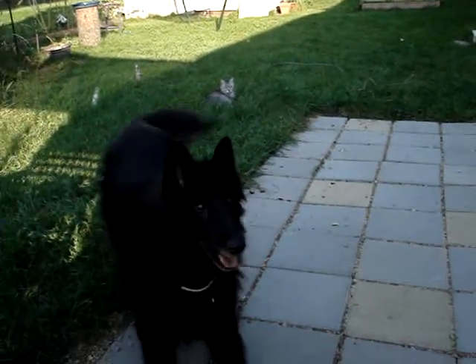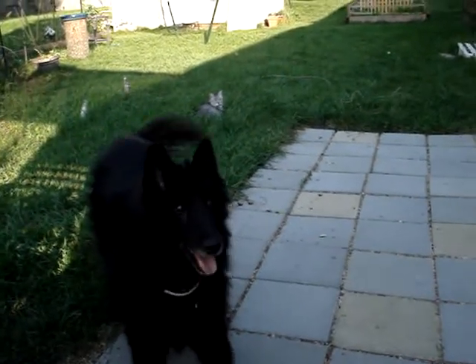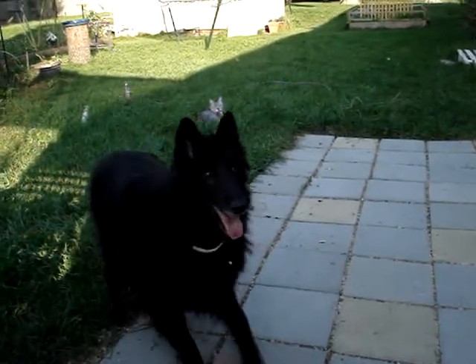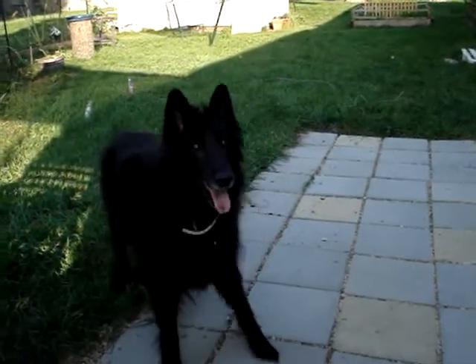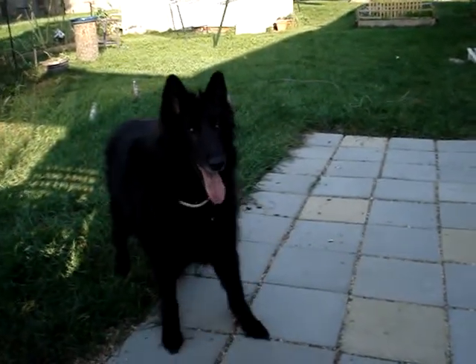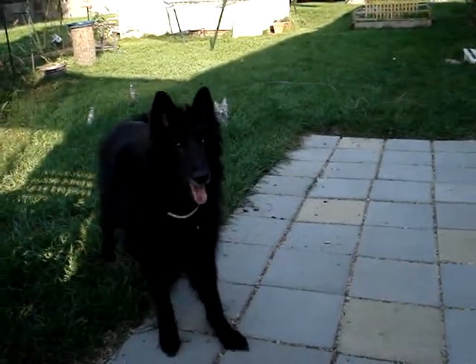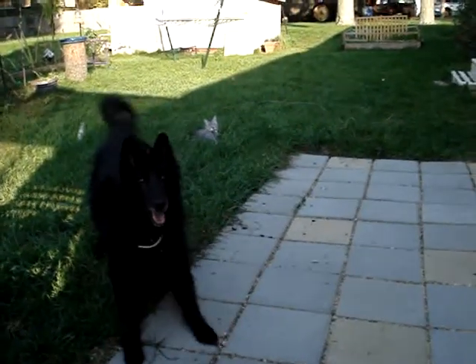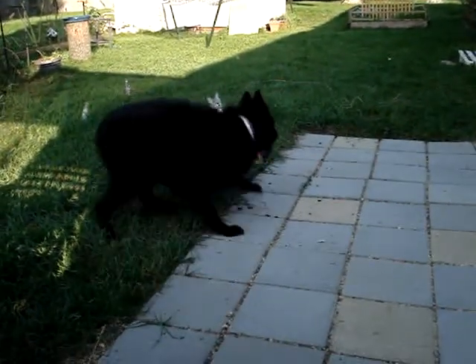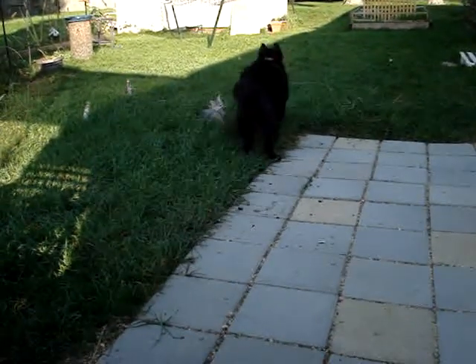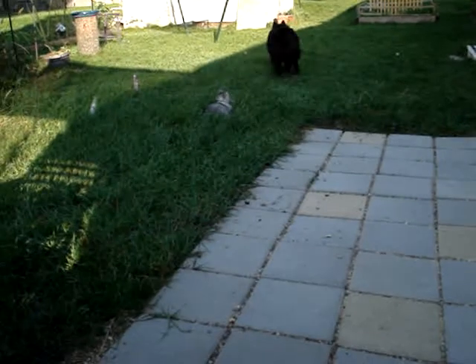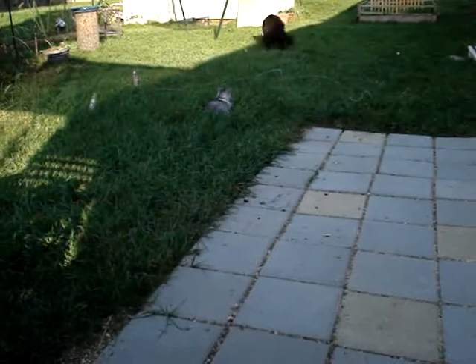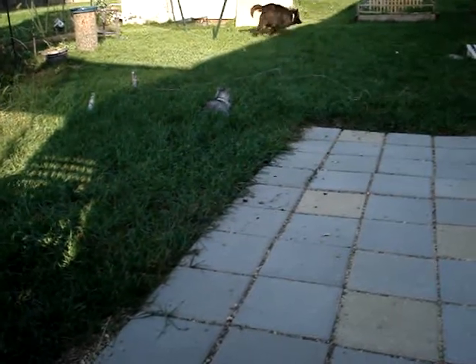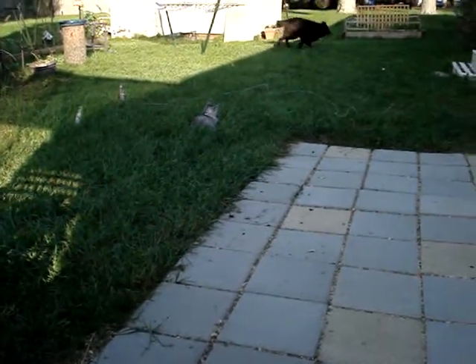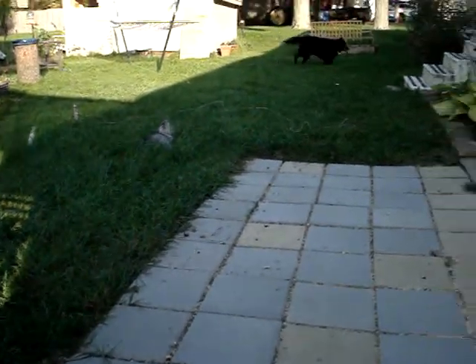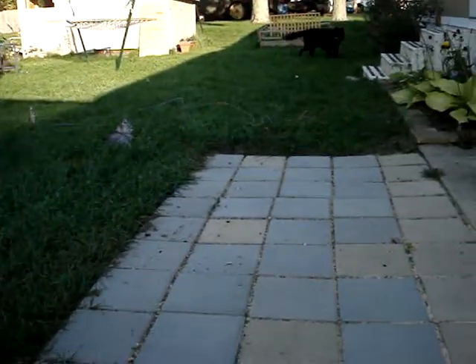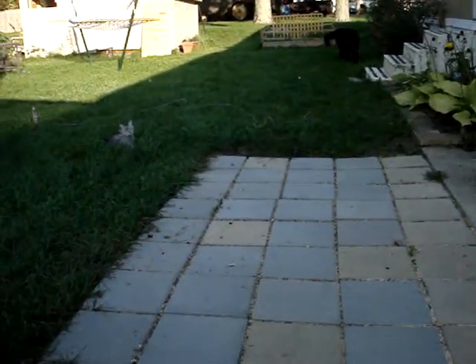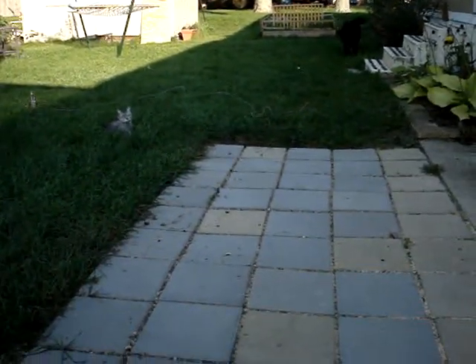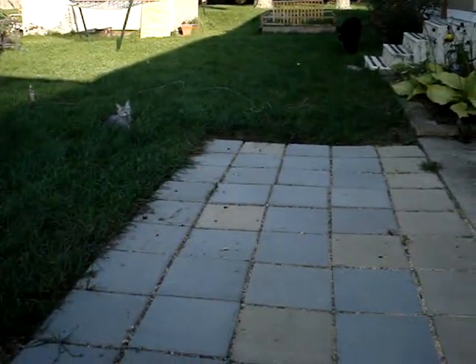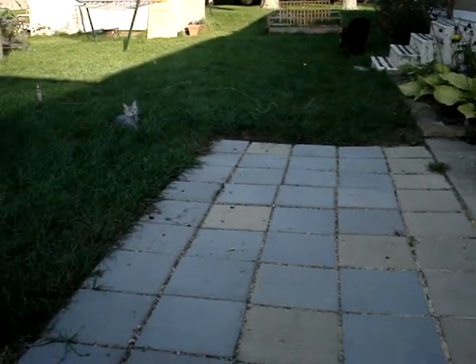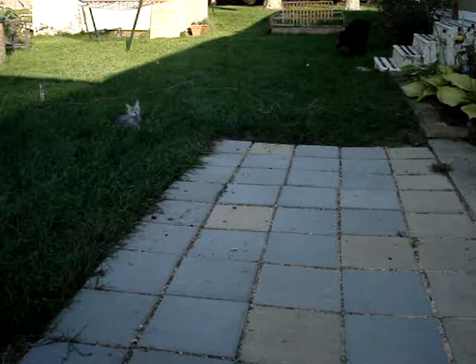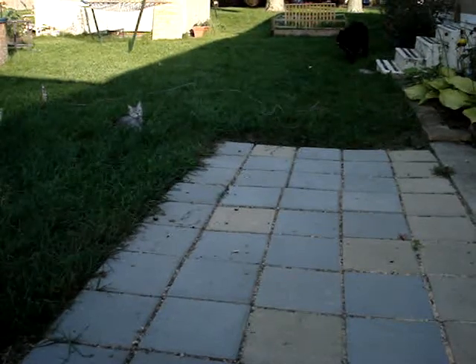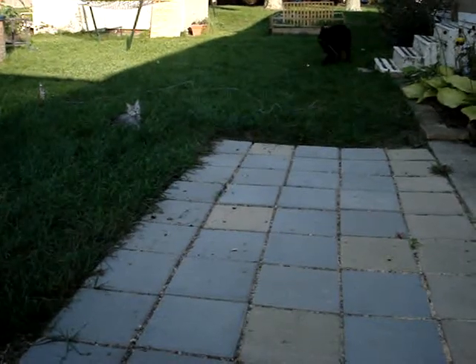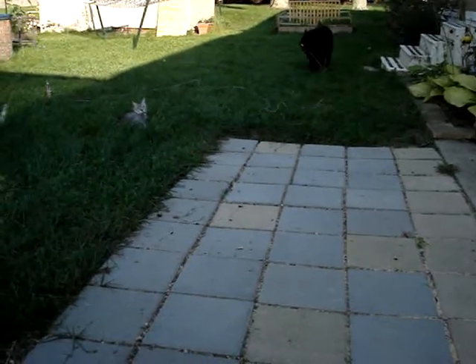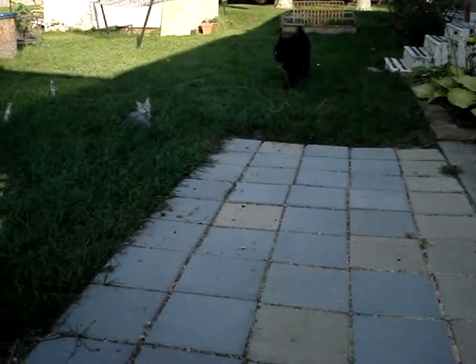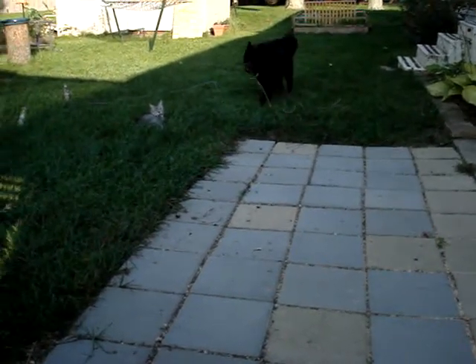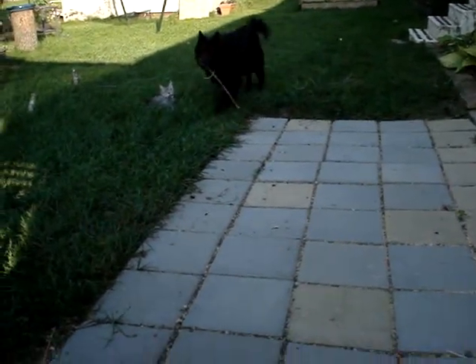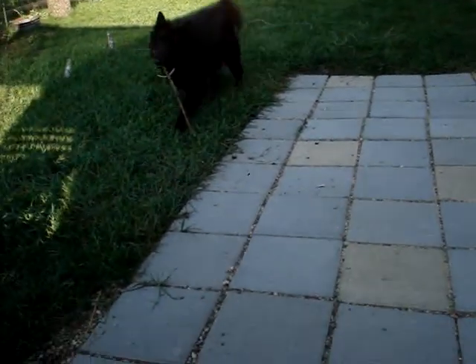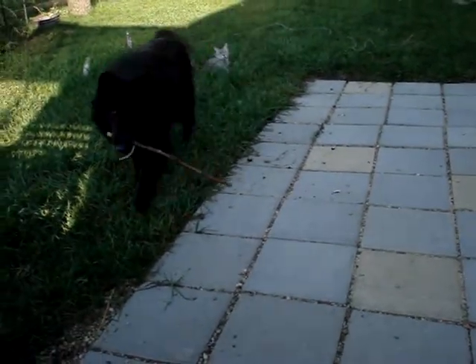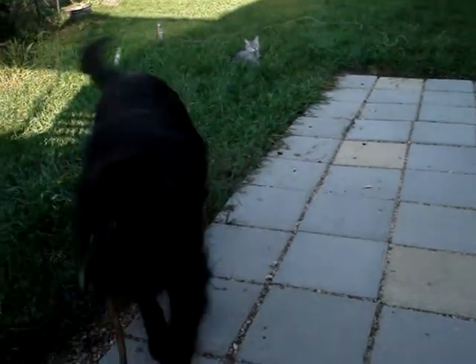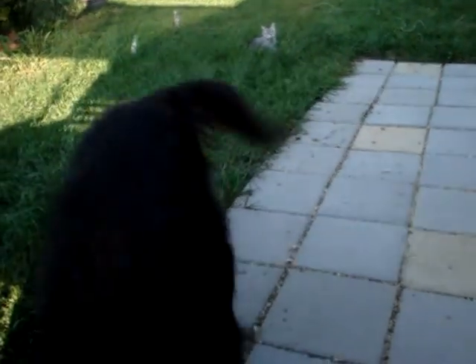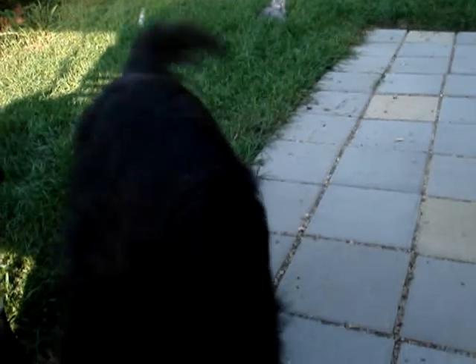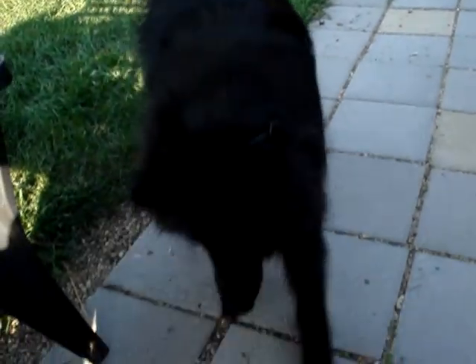Okay. There you go, go out. There you go, ready? Go get the kitty. Come on, Gypsy. Come here, give it to me right here. There you go. Thanks.